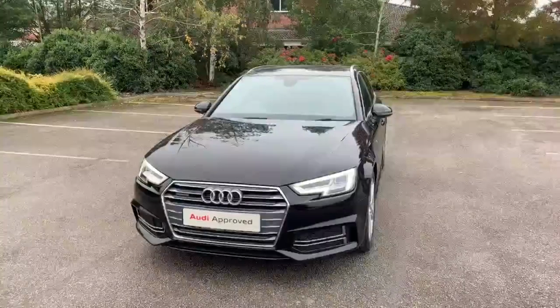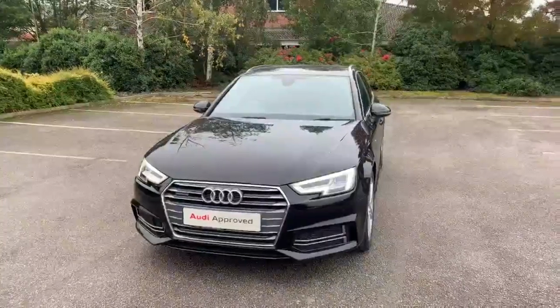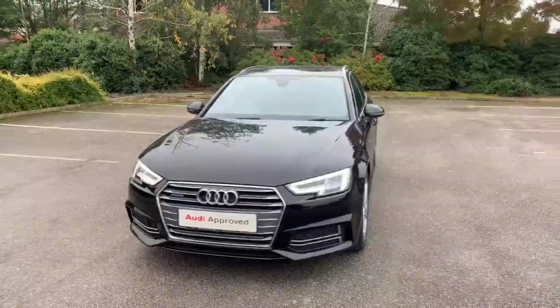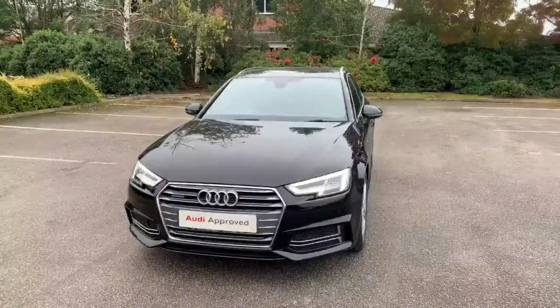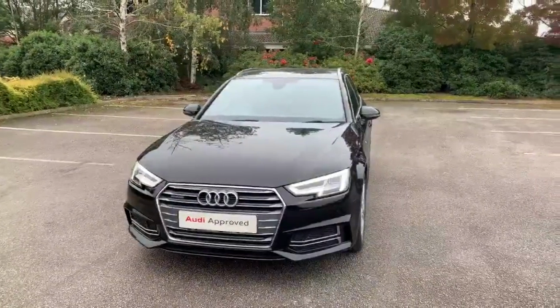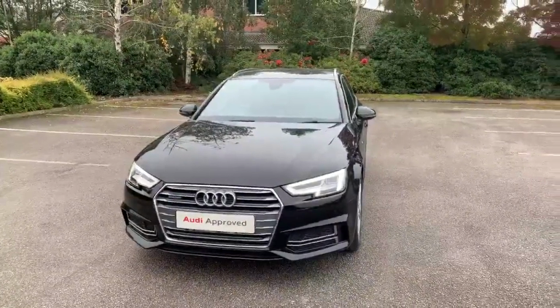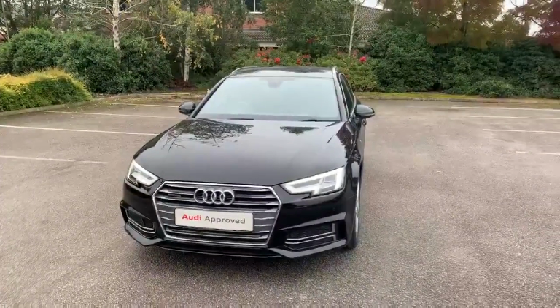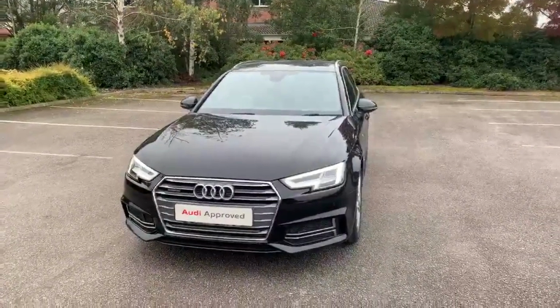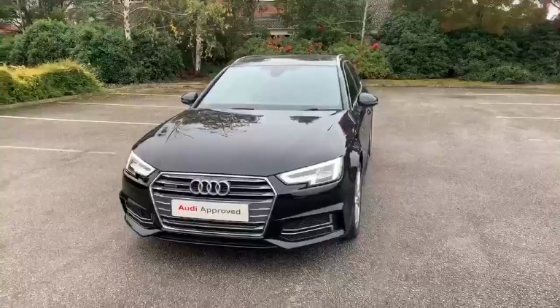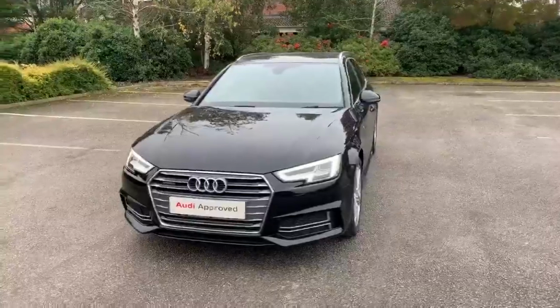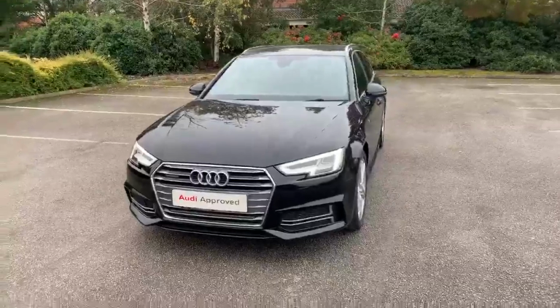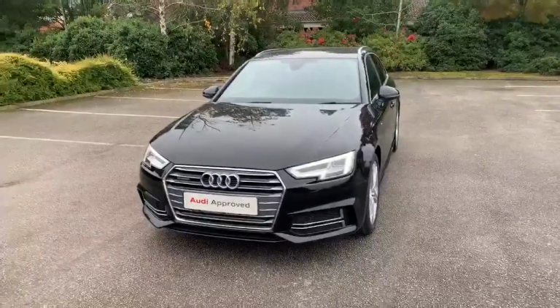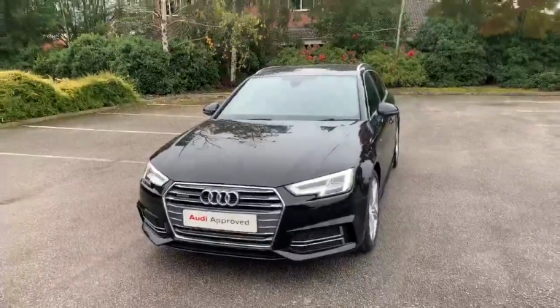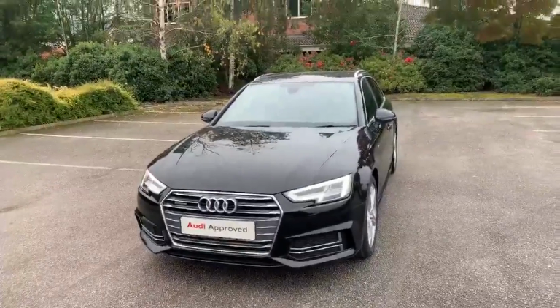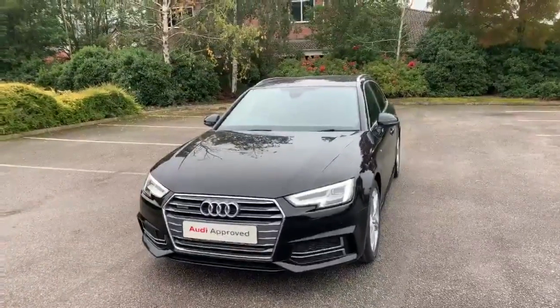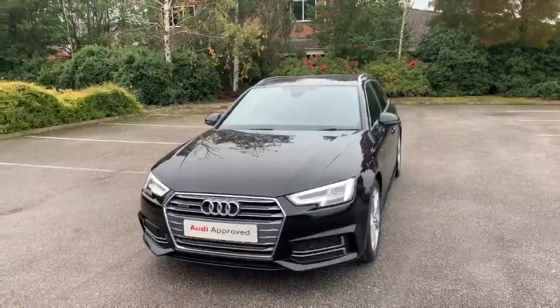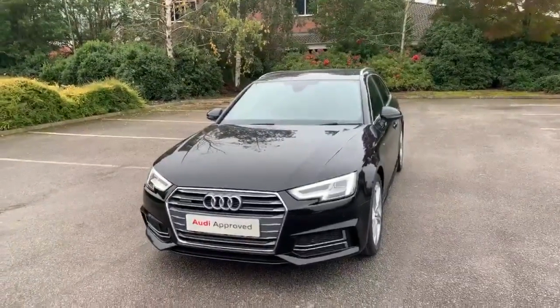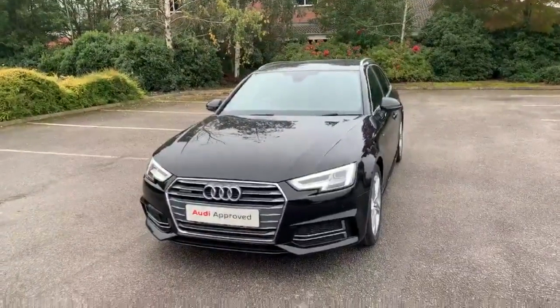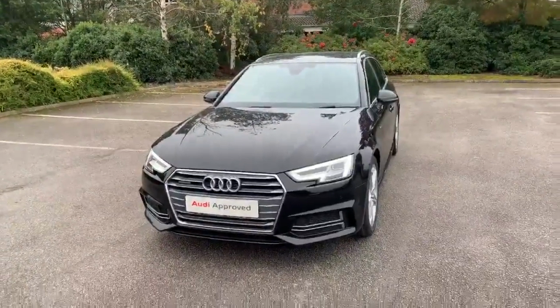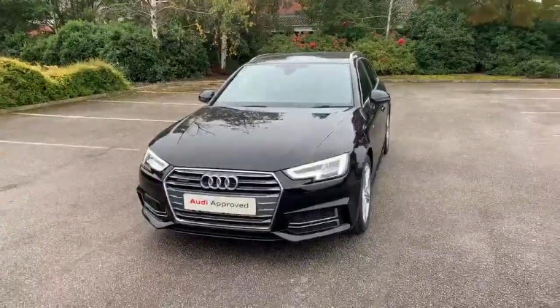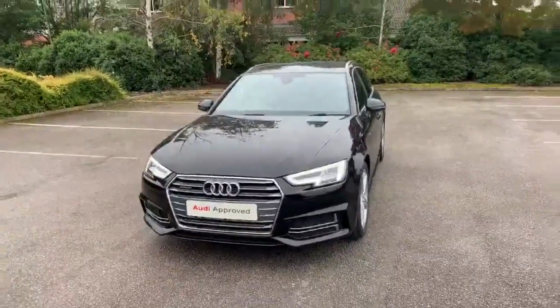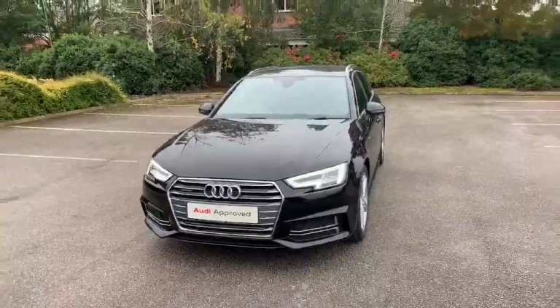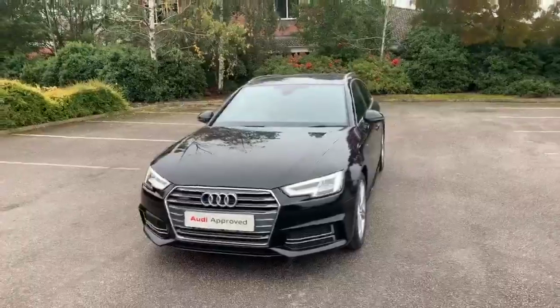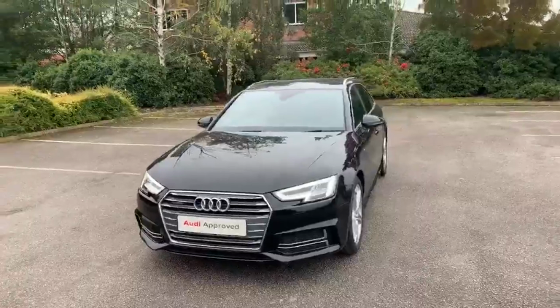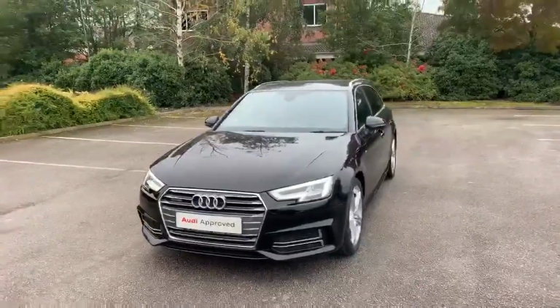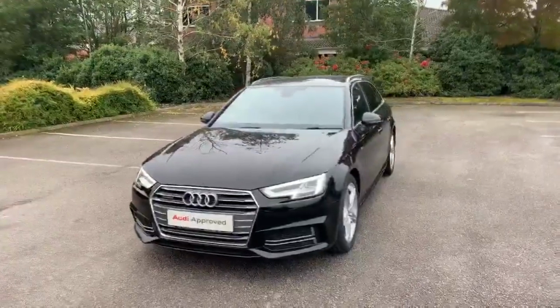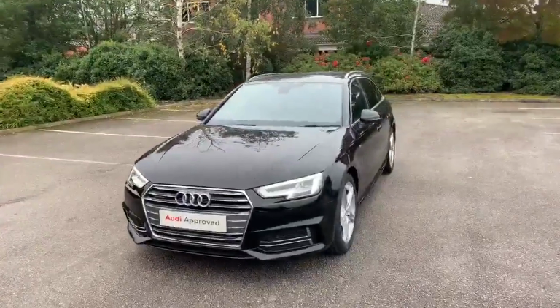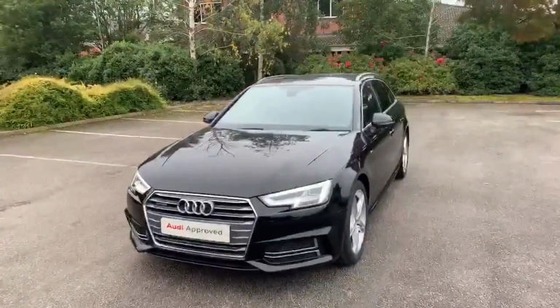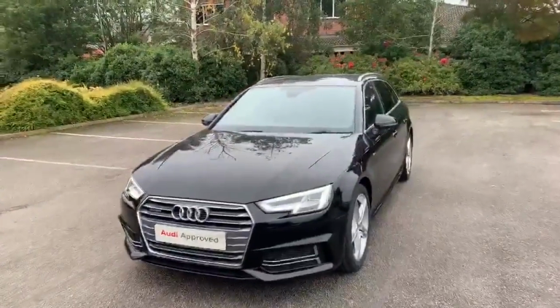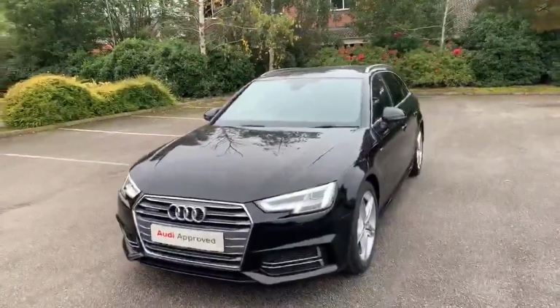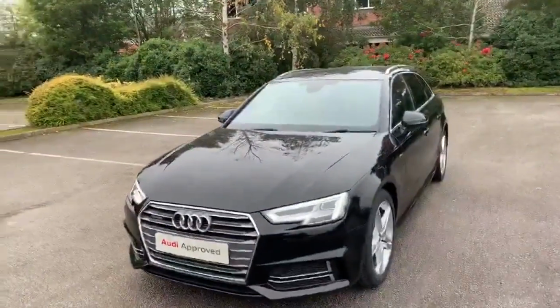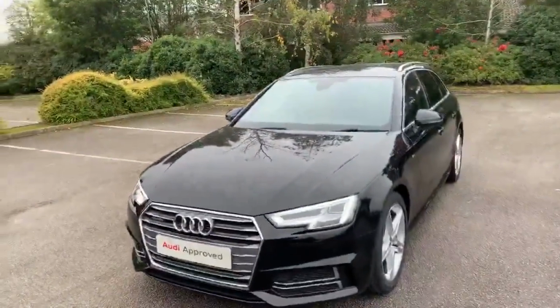Hi and welcome to Stafford Audi. I'd just like to give you a quick walk around this used Audi A4 Avant S line that we currently have in stock. It has a 3 litre TDI Quattro, it's automatic, and it's finished in brilliant black.